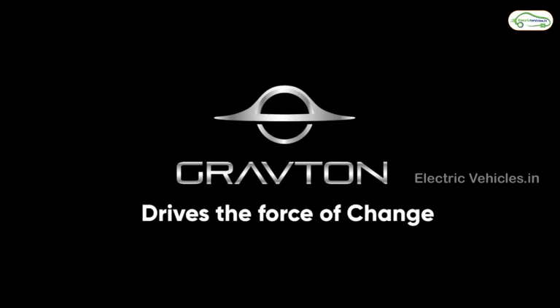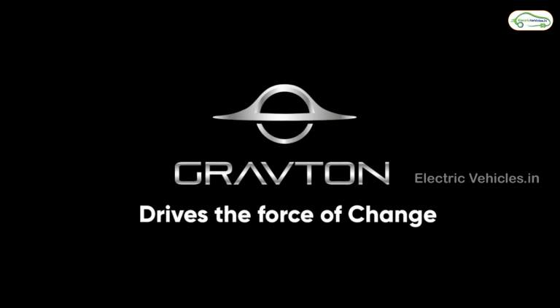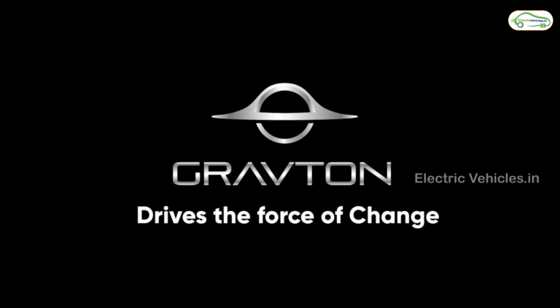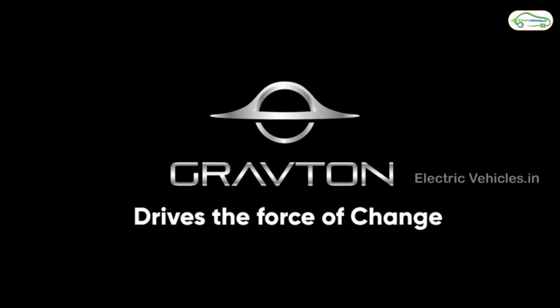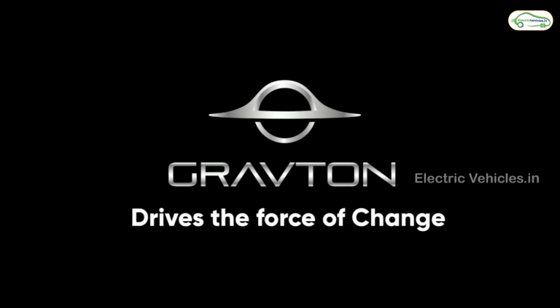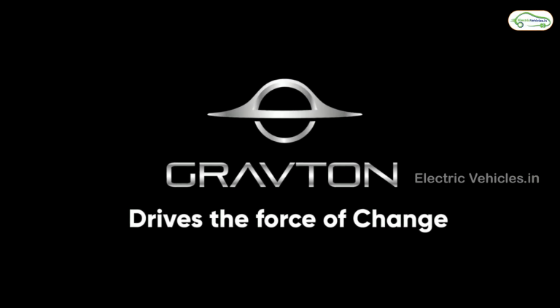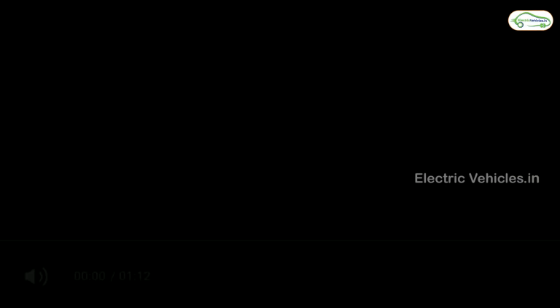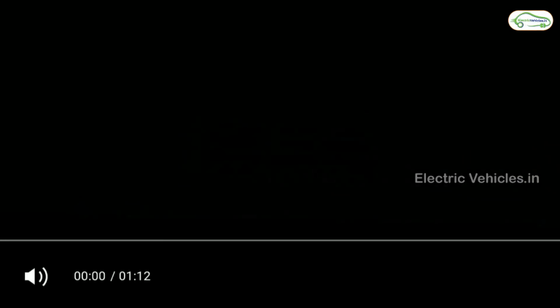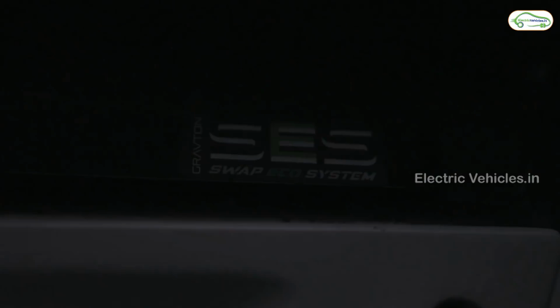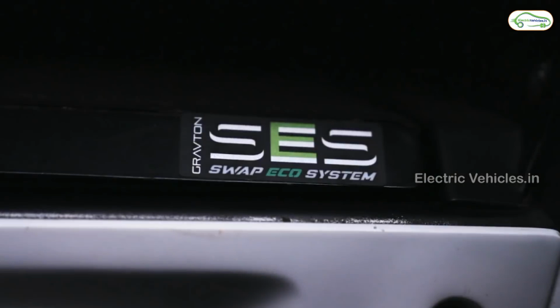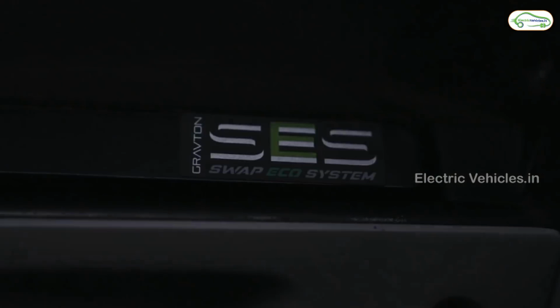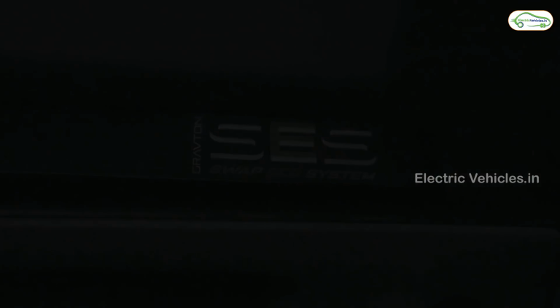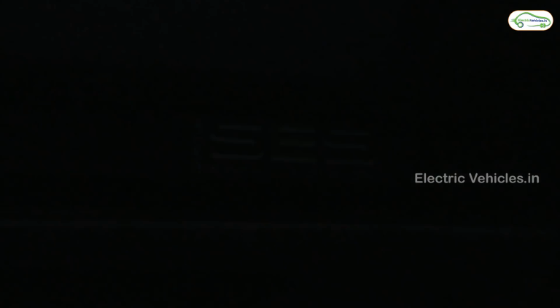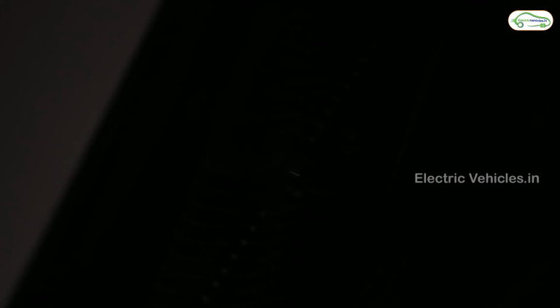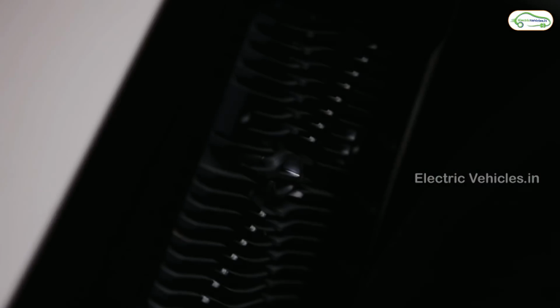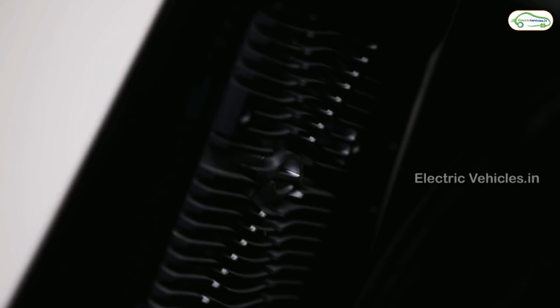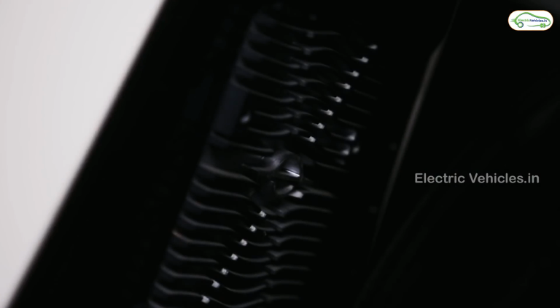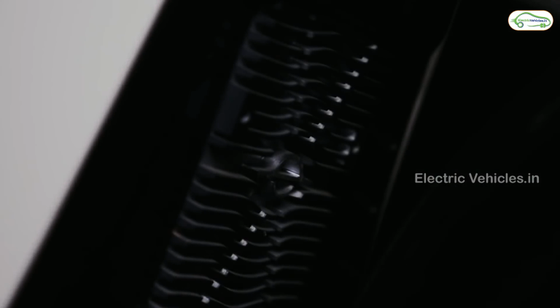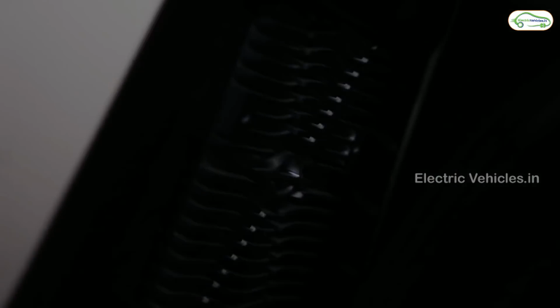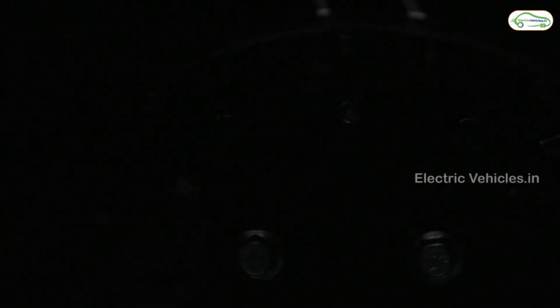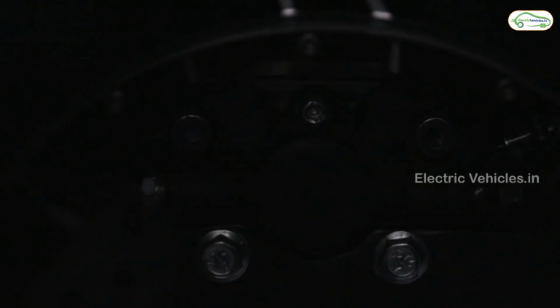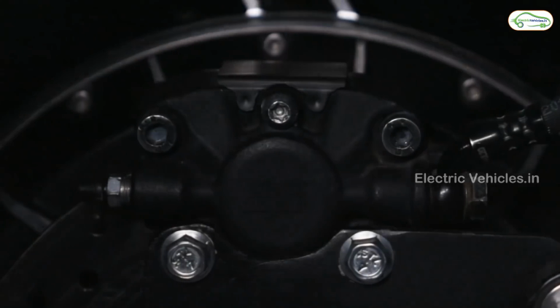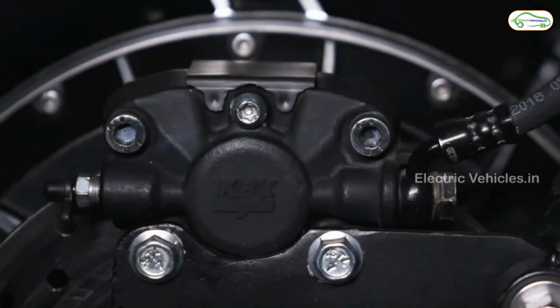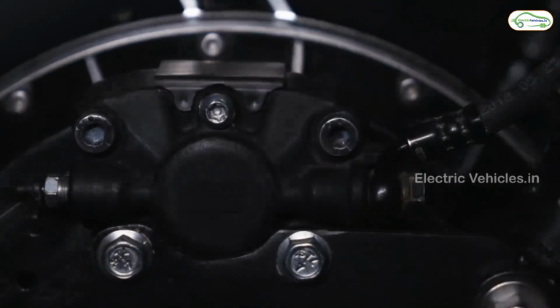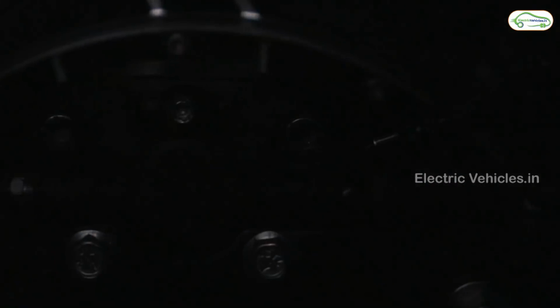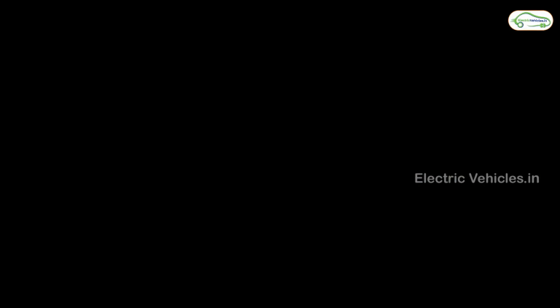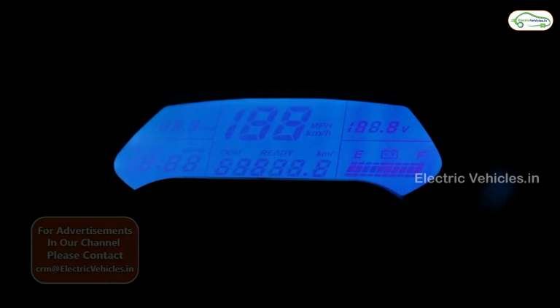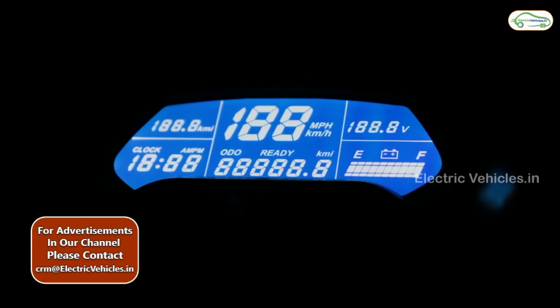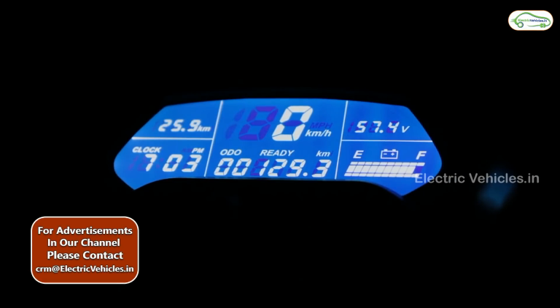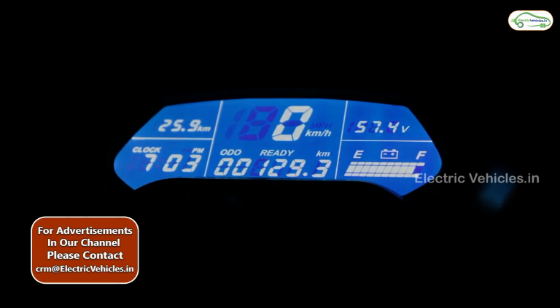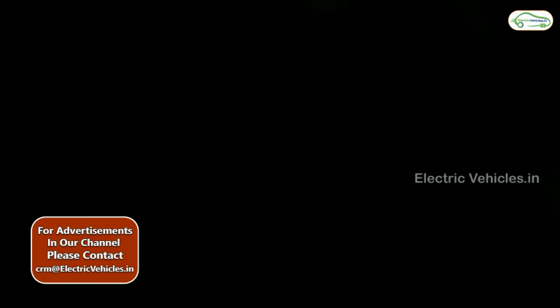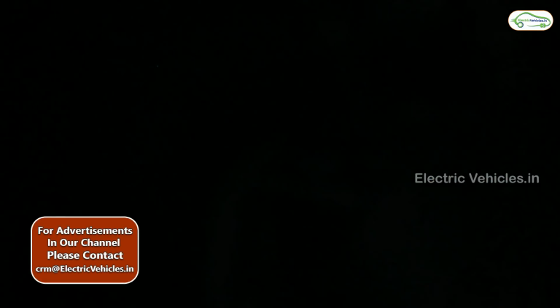Hyderabad-based Gravton Motors has unveiled its first electric bike, the Quanta. It is an off-road electric bike built with a rib-cage chassis designed to tackle the toughest road conditions in India.